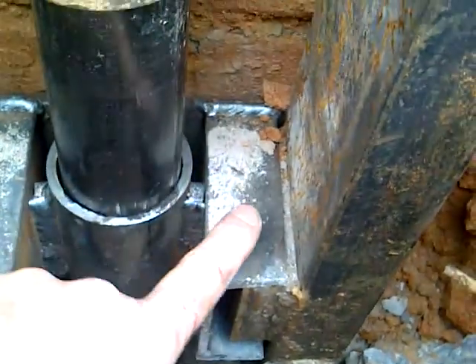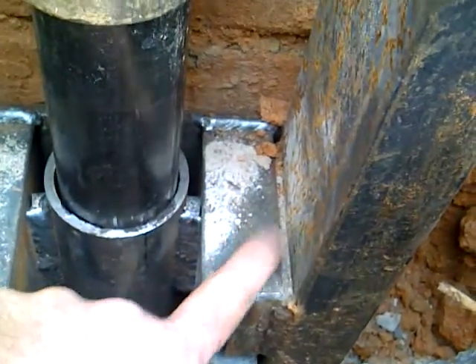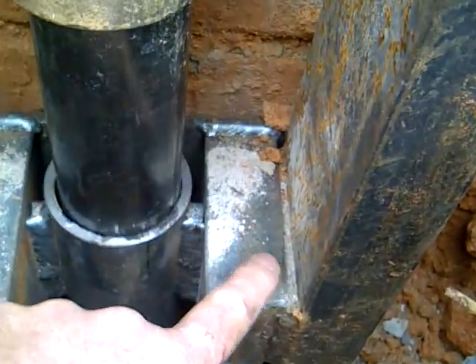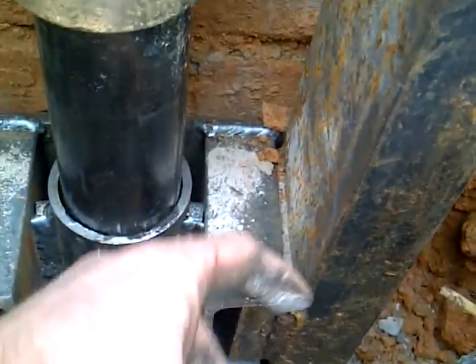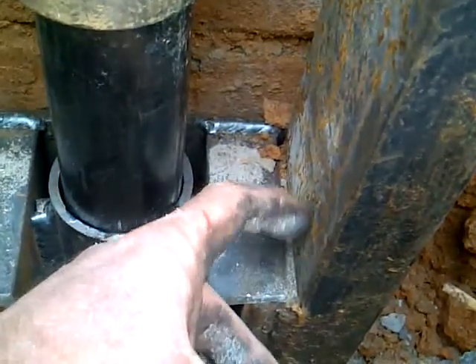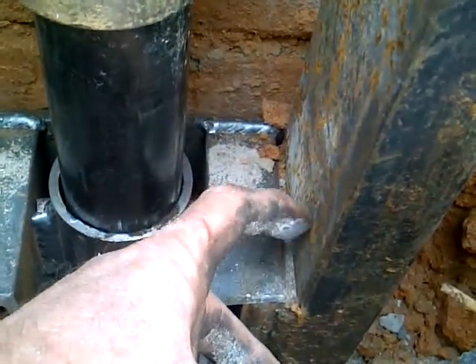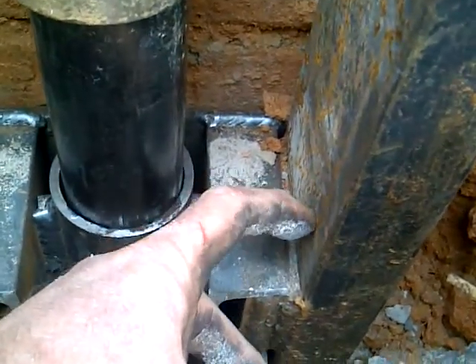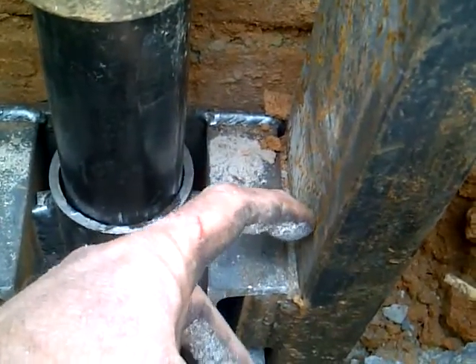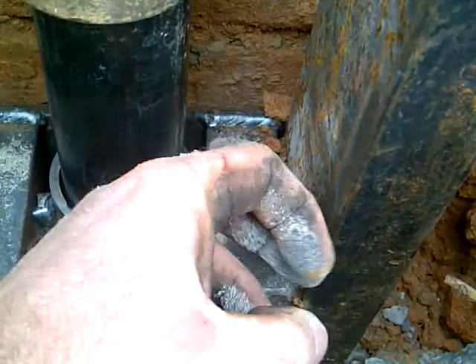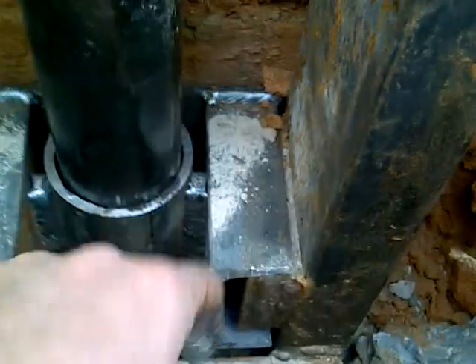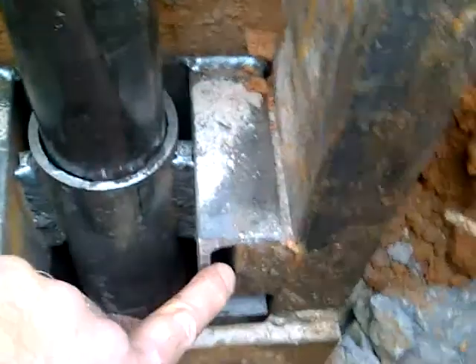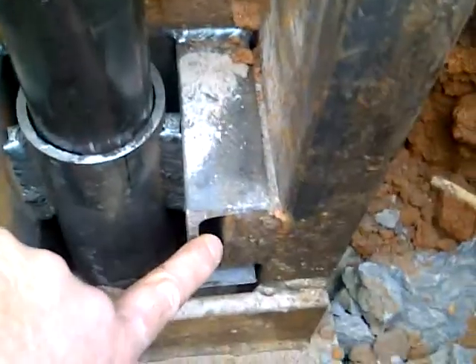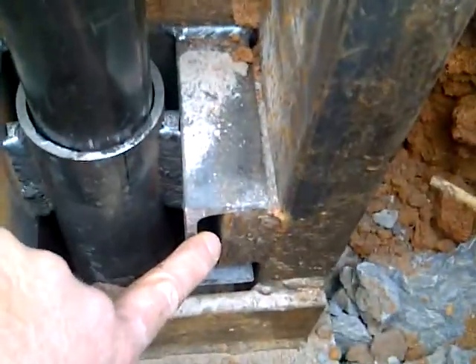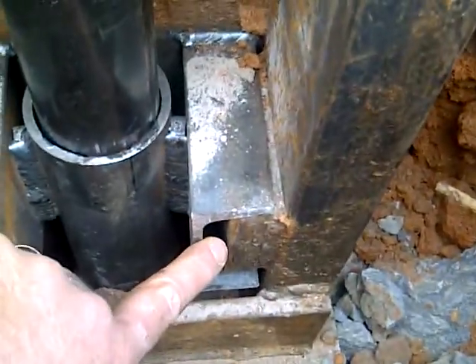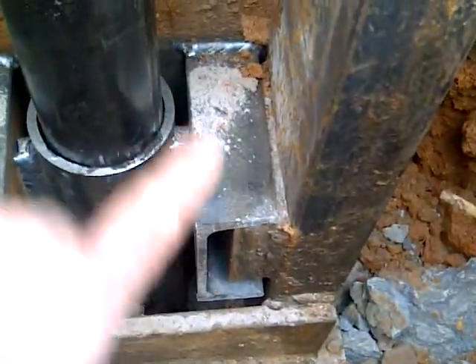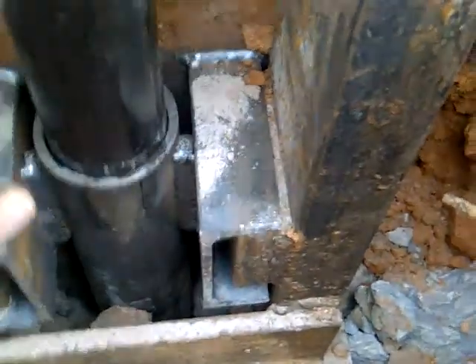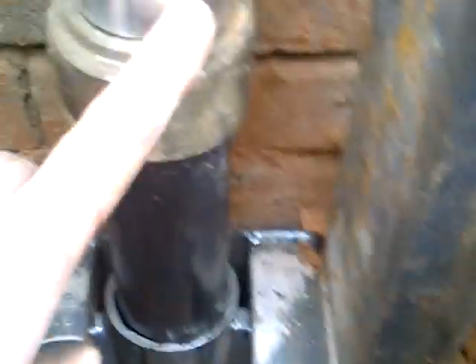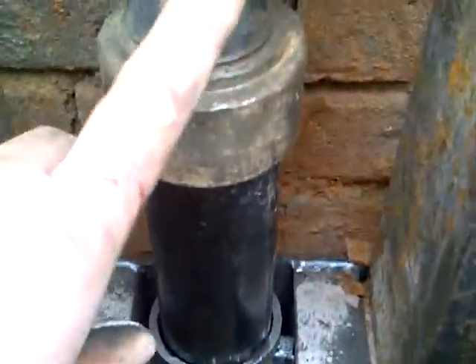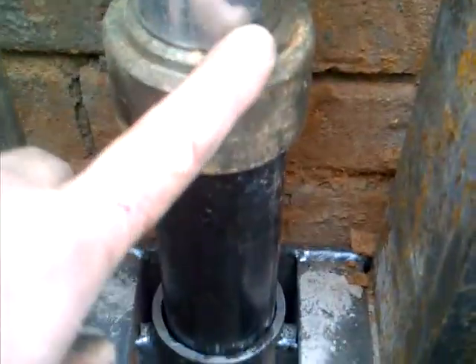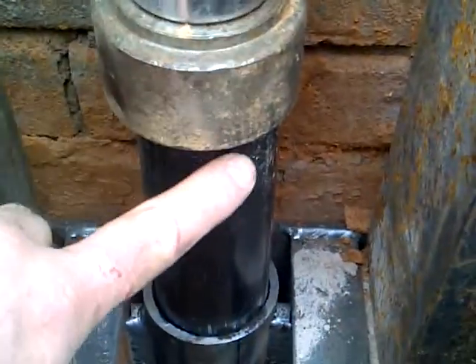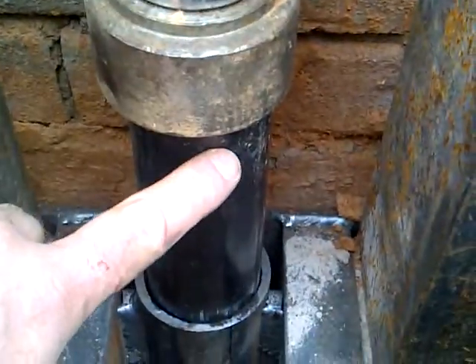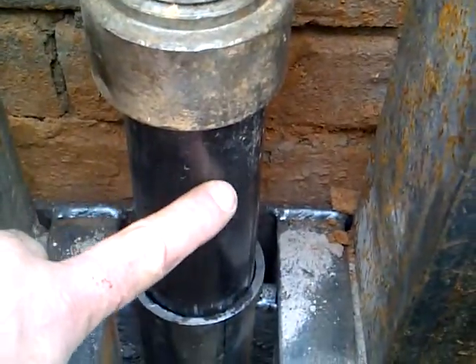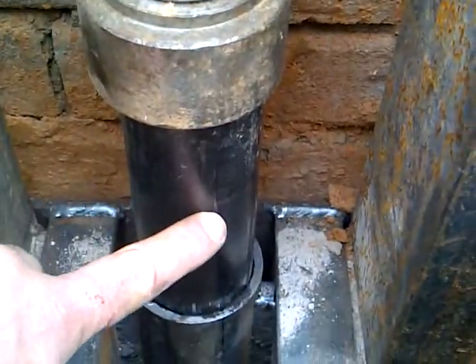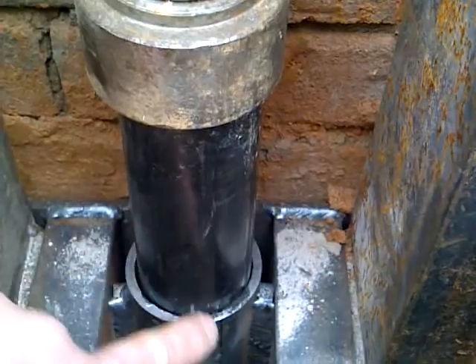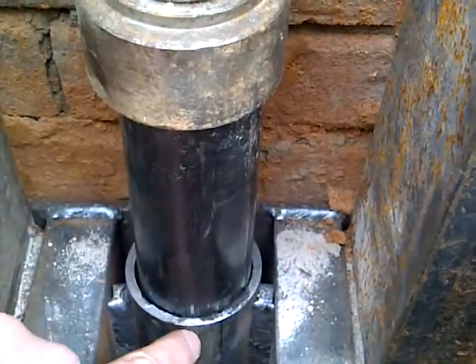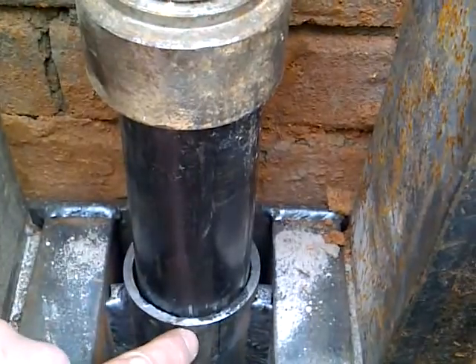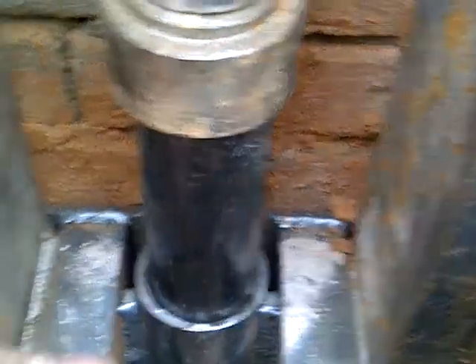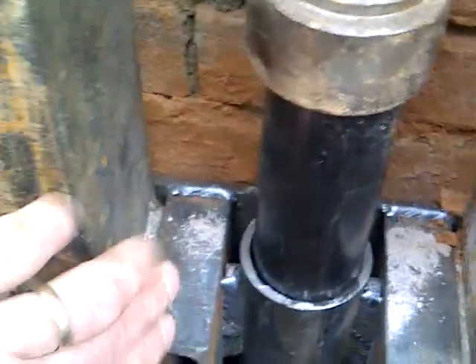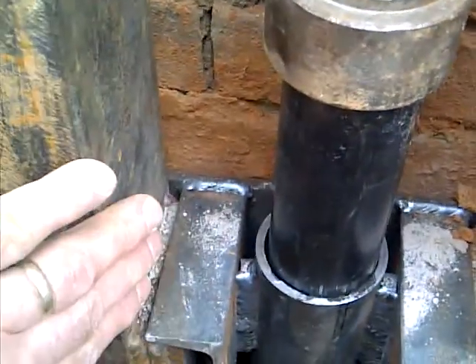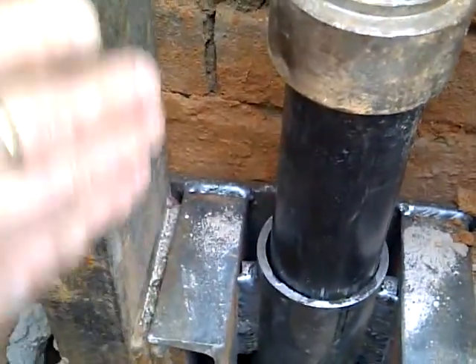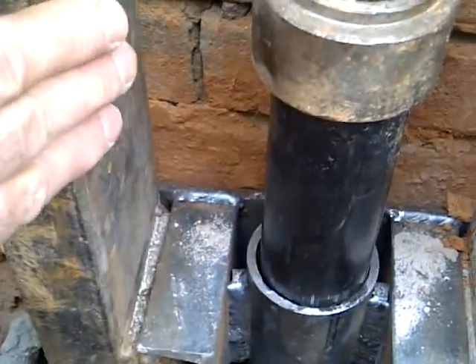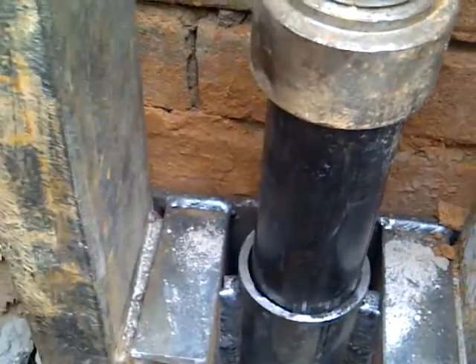This is just a temporary setup. This jack stand slides into here, and then as this cylinder comes down, it pushes the pipe through the bracket, and ultimately the jack is what comes up.